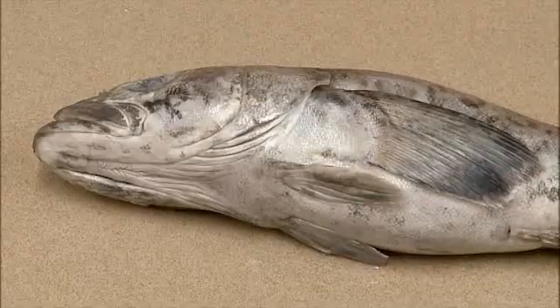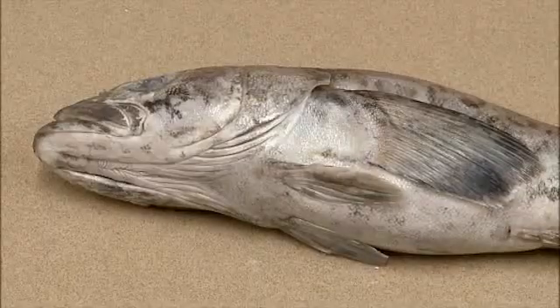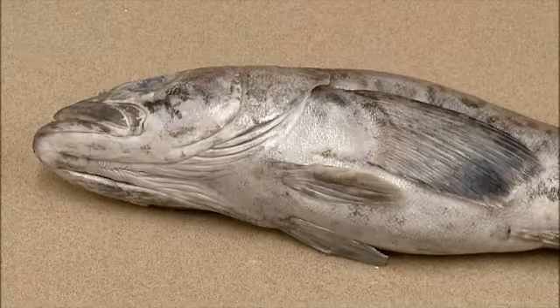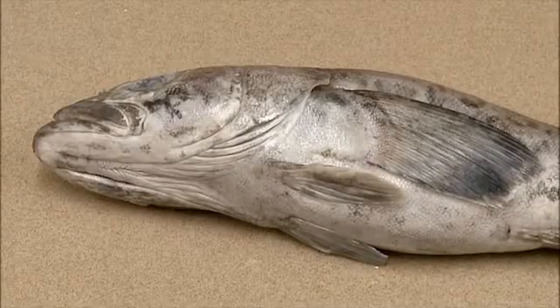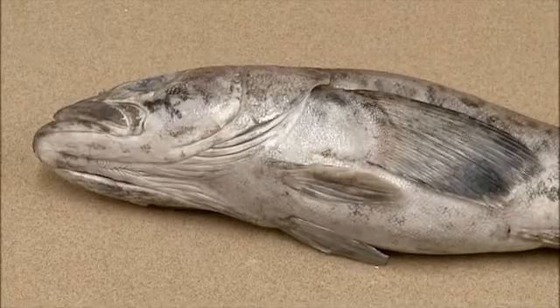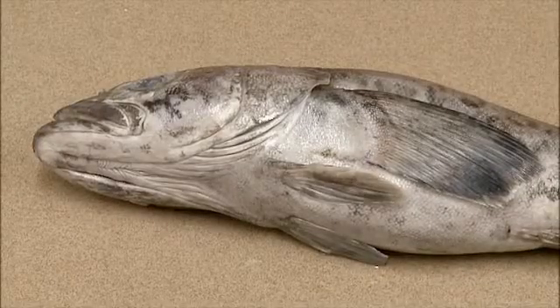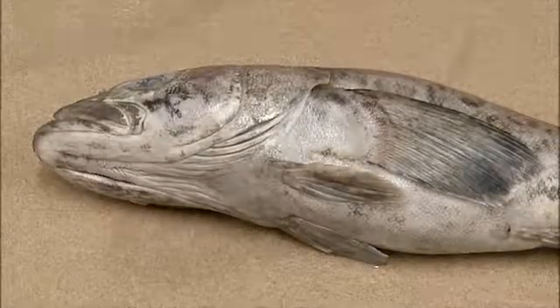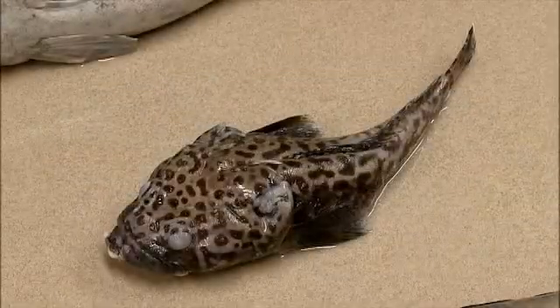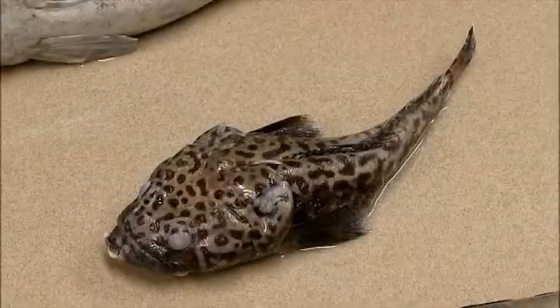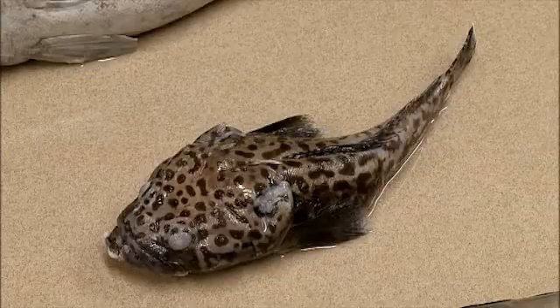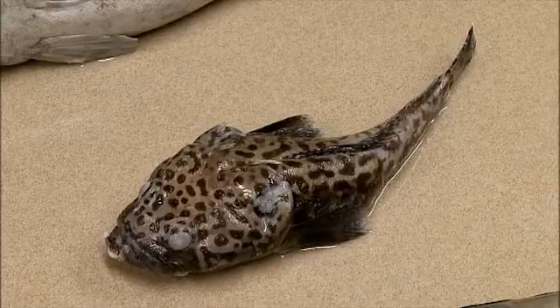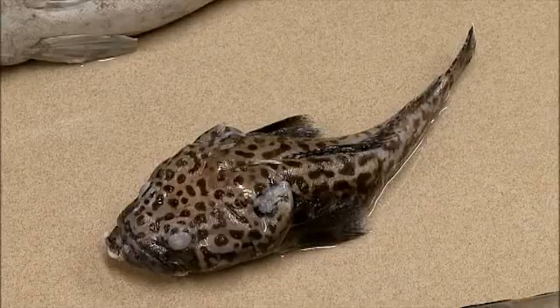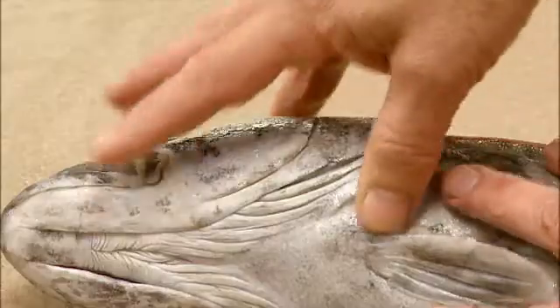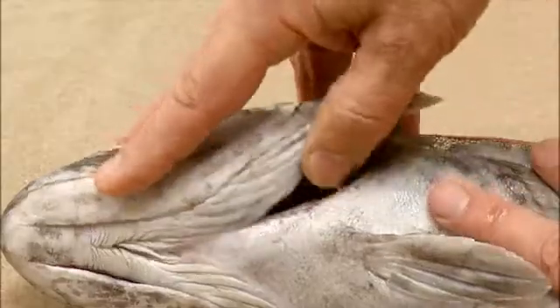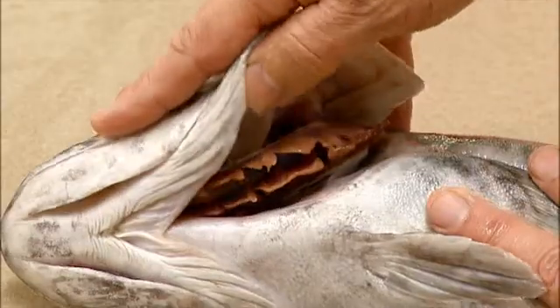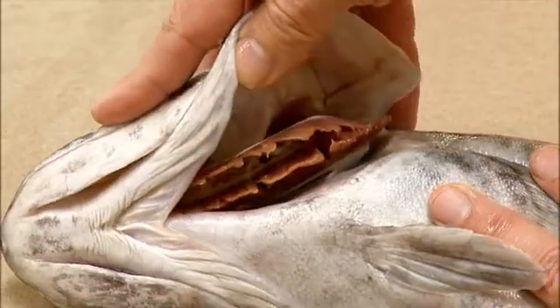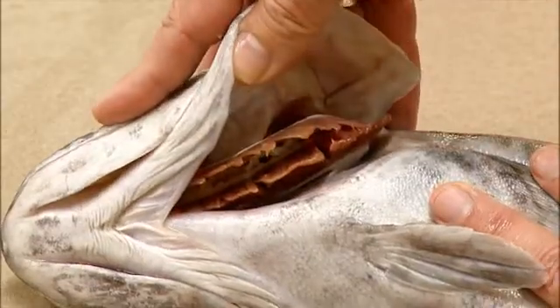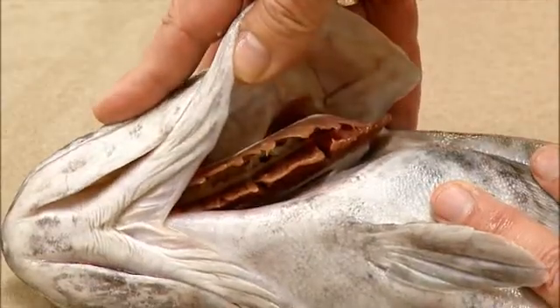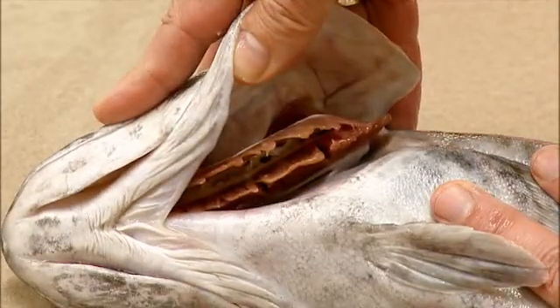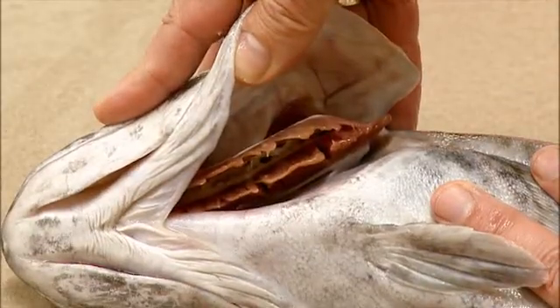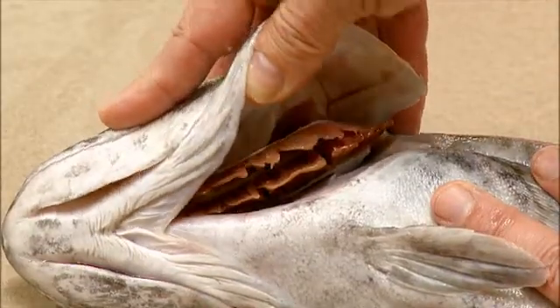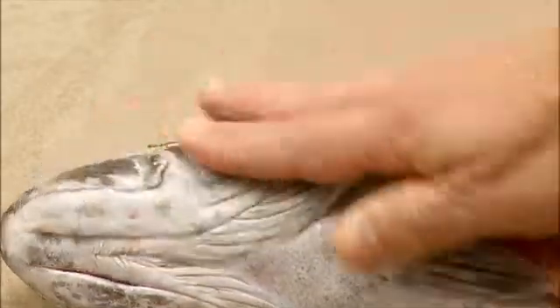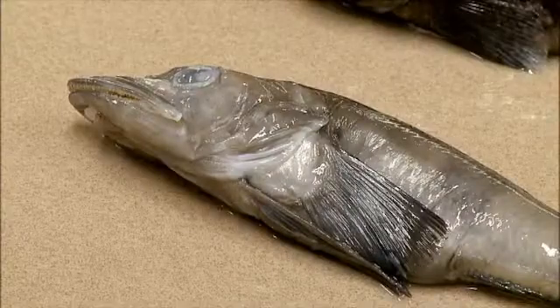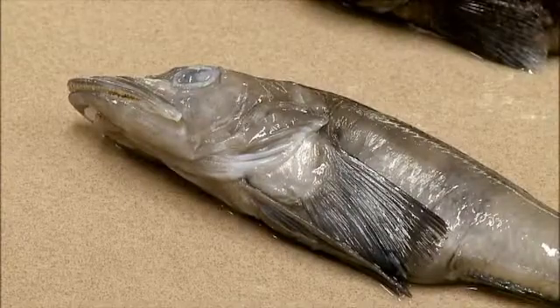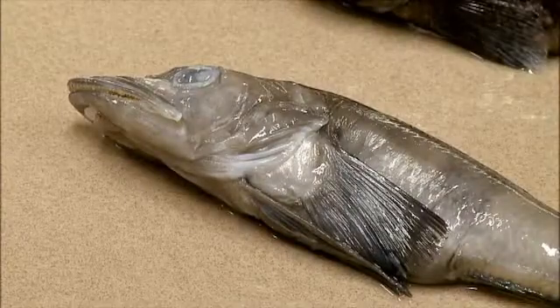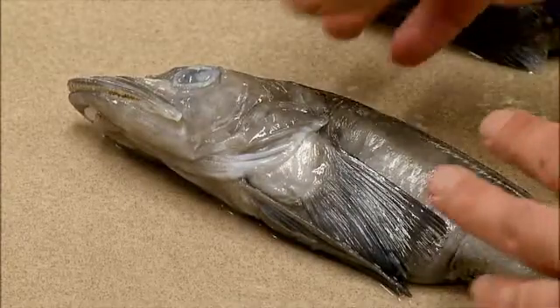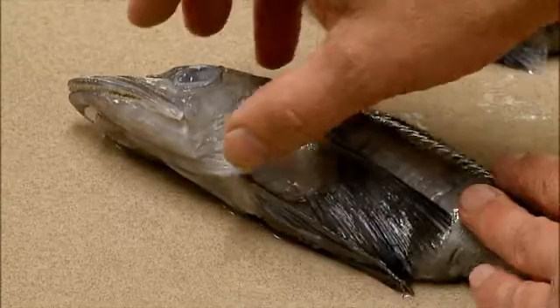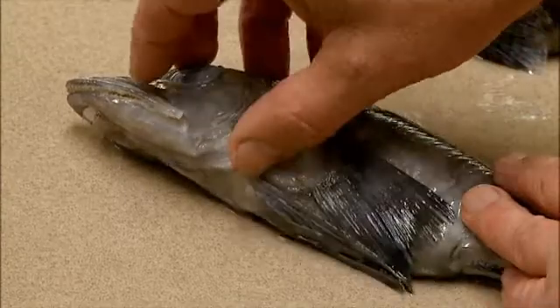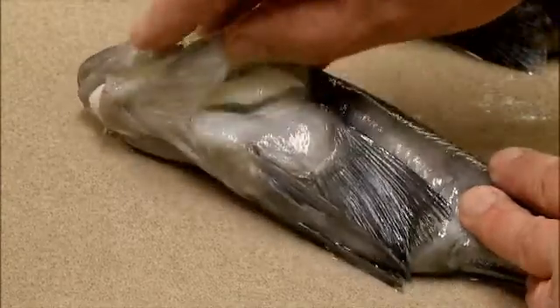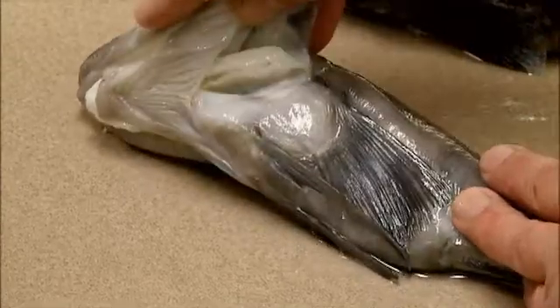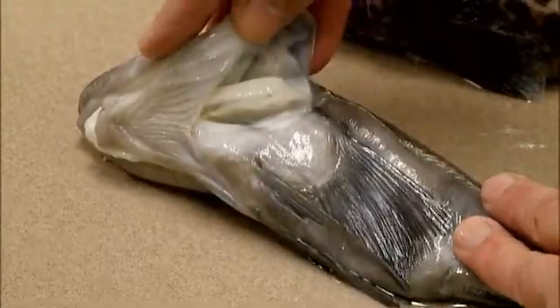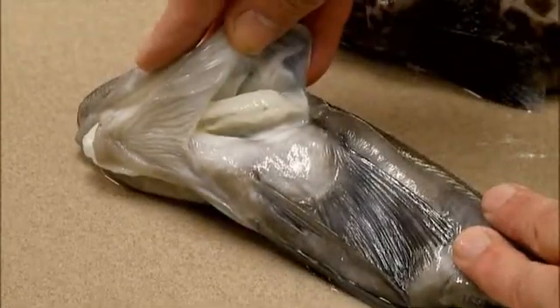Antarctic species like the ice cod and the plunderfish have red blood cells just like humans, and that makes their gills look pink. Not the ice fish though — no red blood cells means their gills are white.